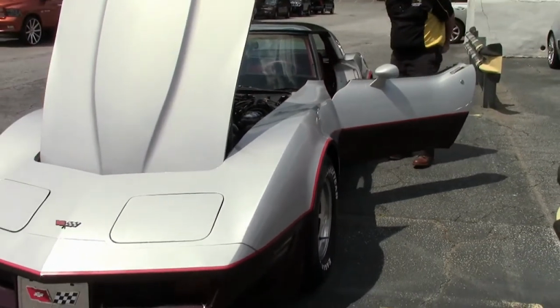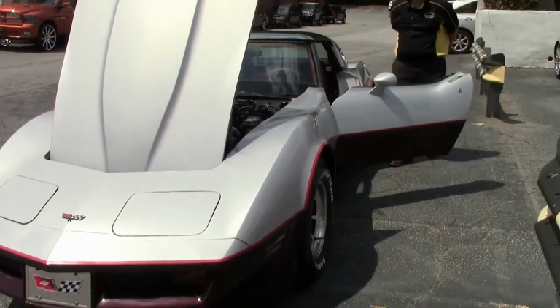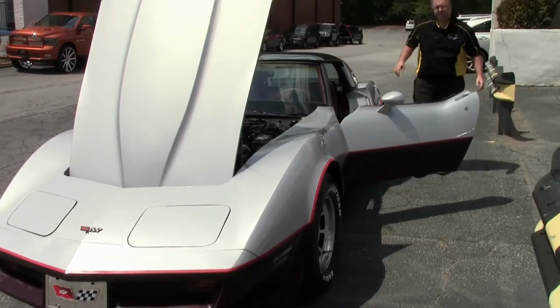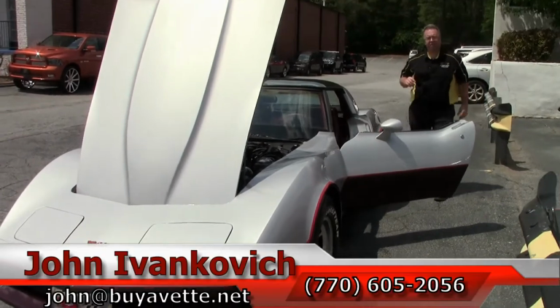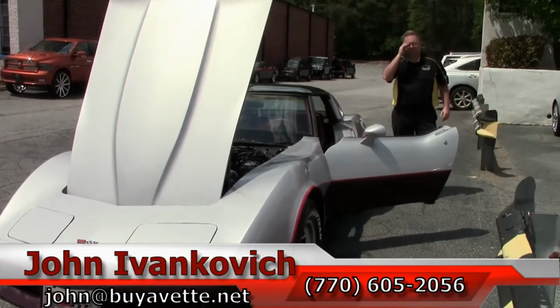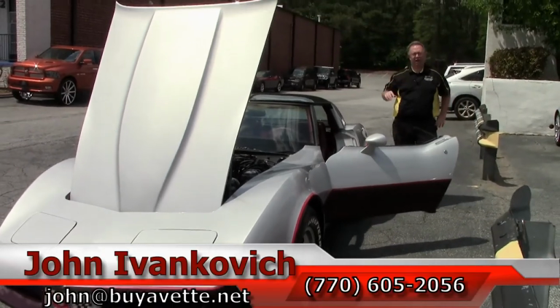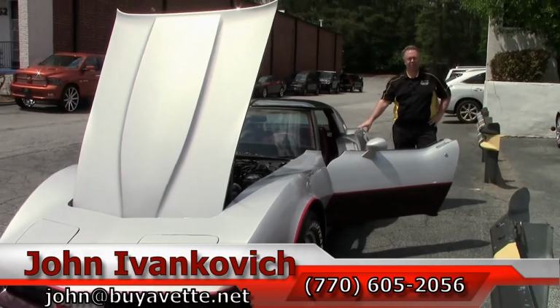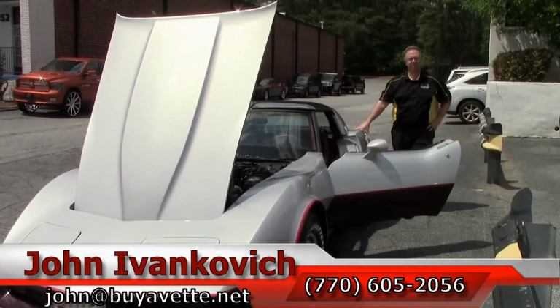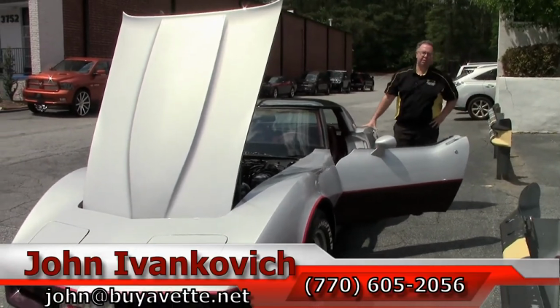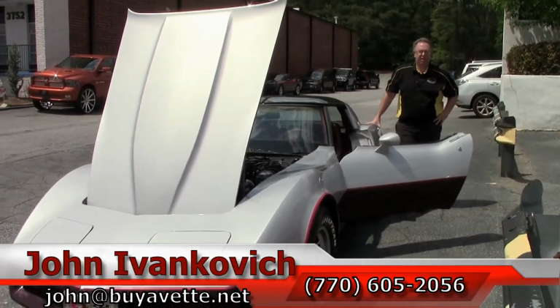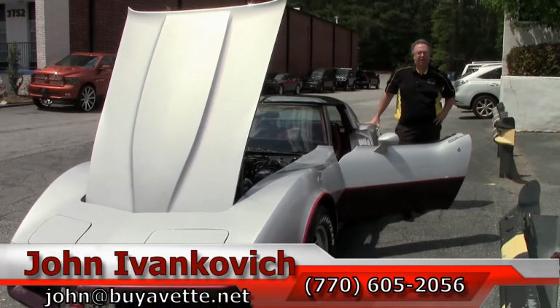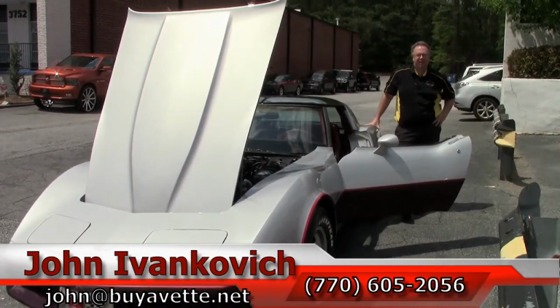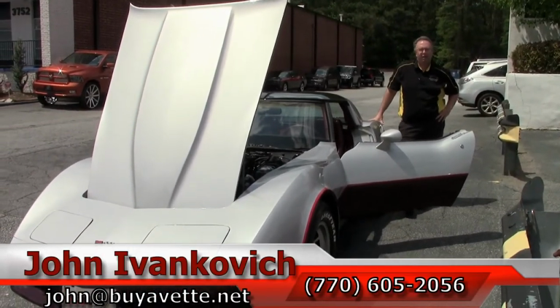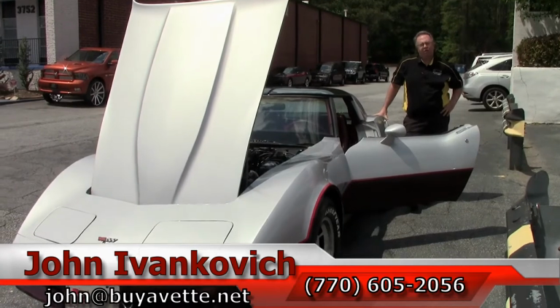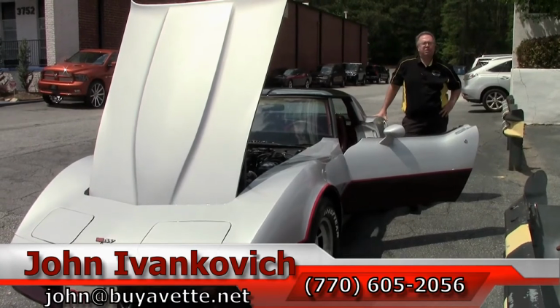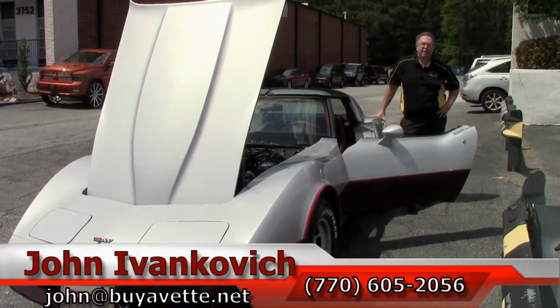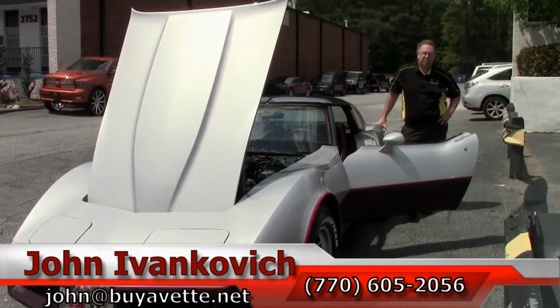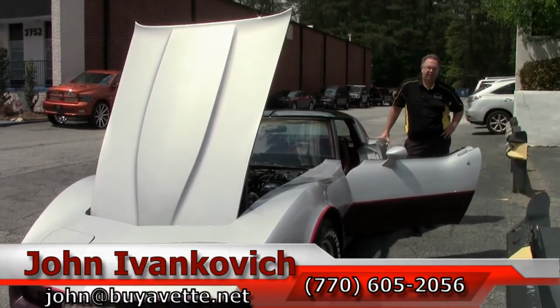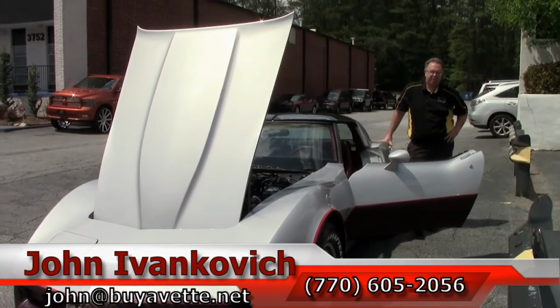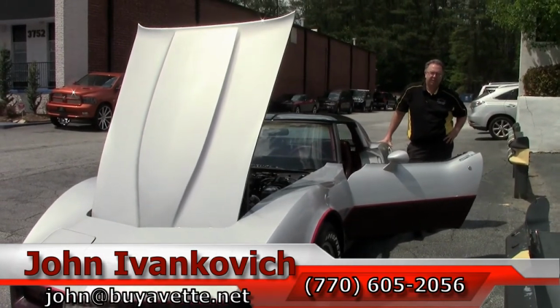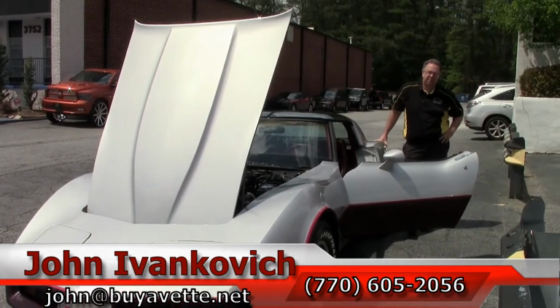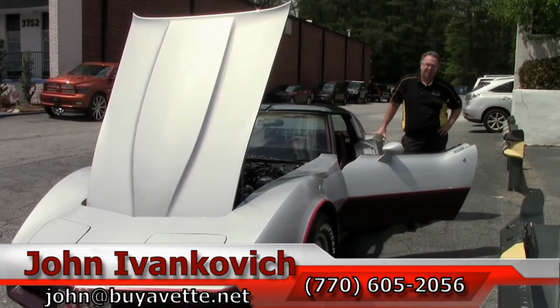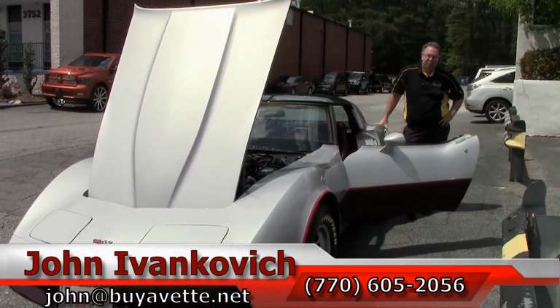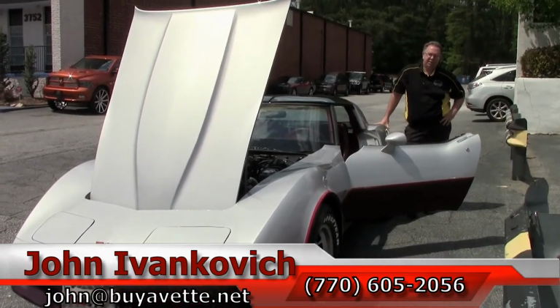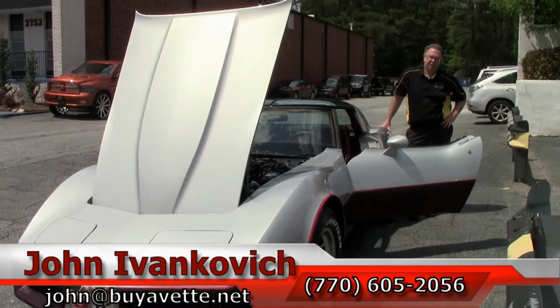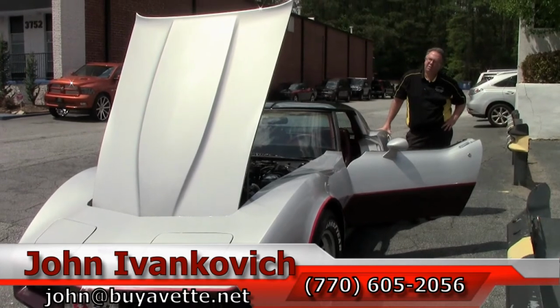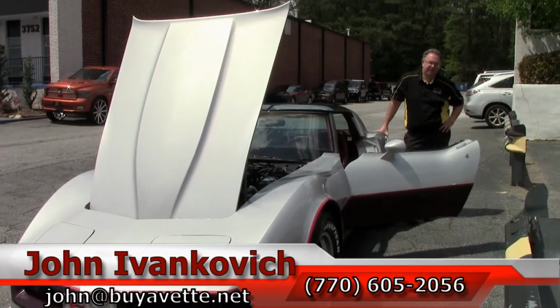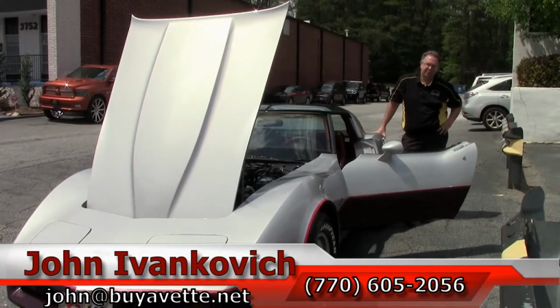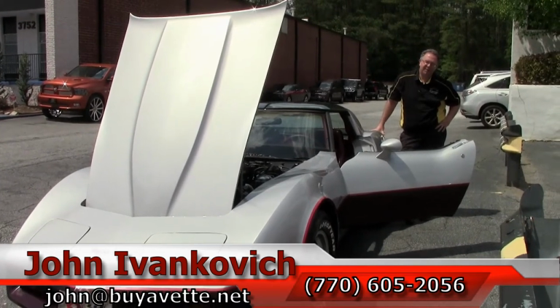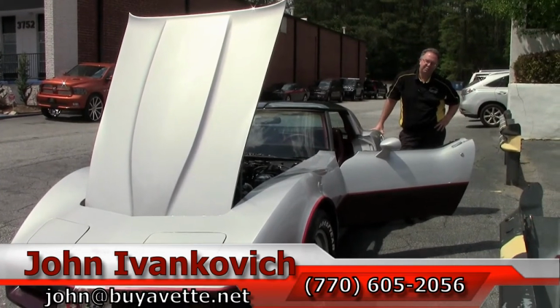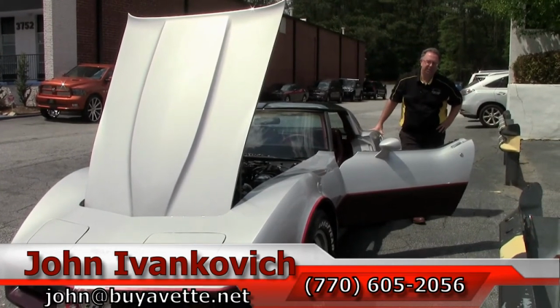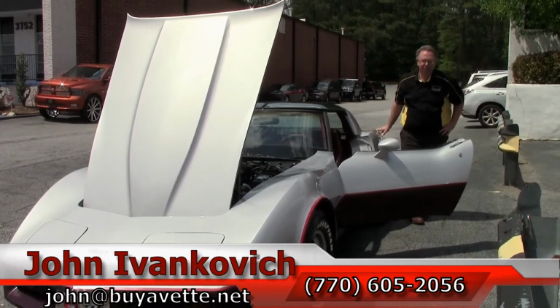Give me a call at 770-605-2056 or email john at buyavet.net if you'd like to know more about this or any of our hundreds of Corvettes. We'll look forward to seeing you on the road. And as always, don't forget to subscribe to our YouTube channel.